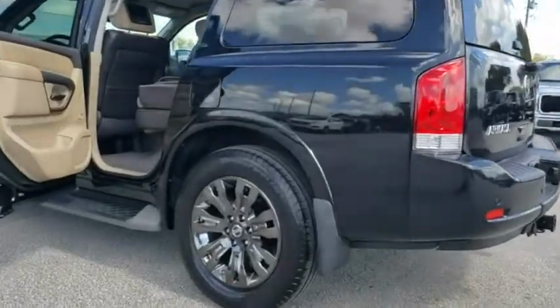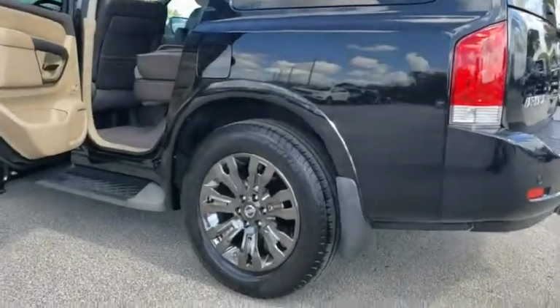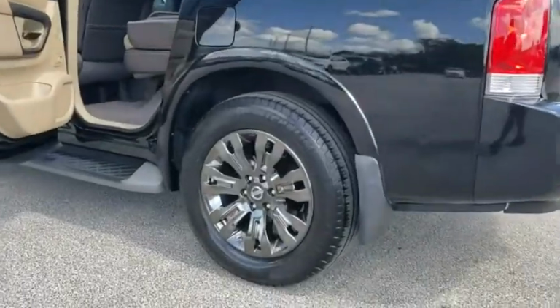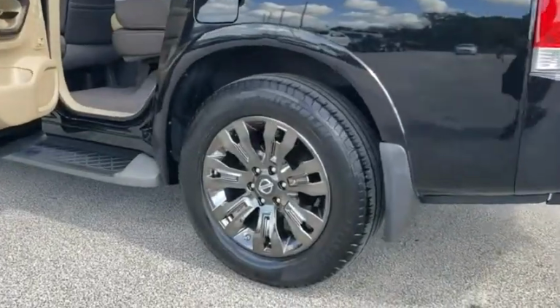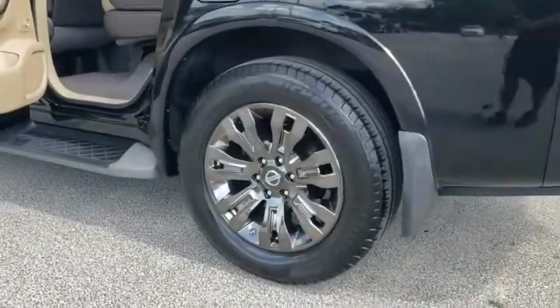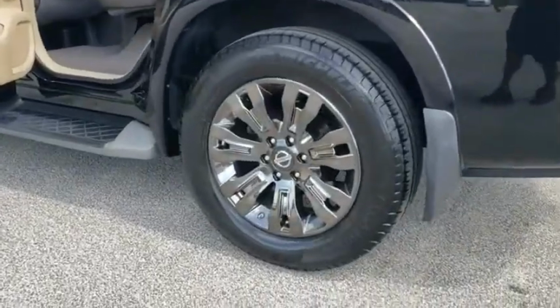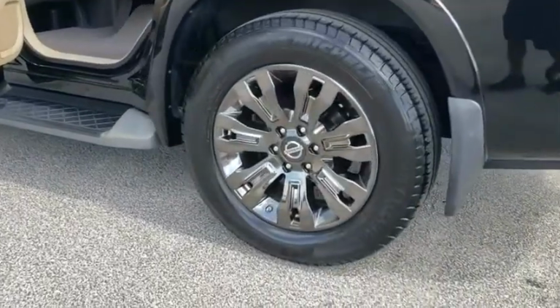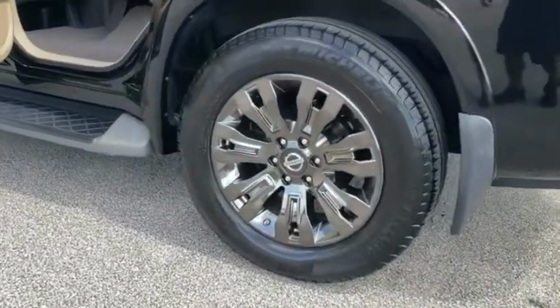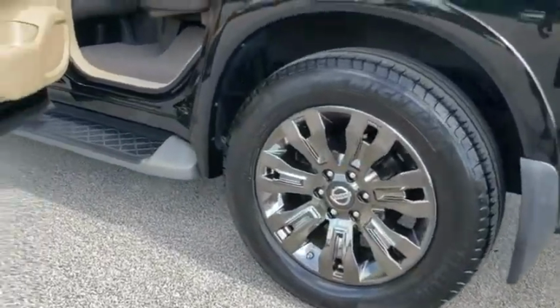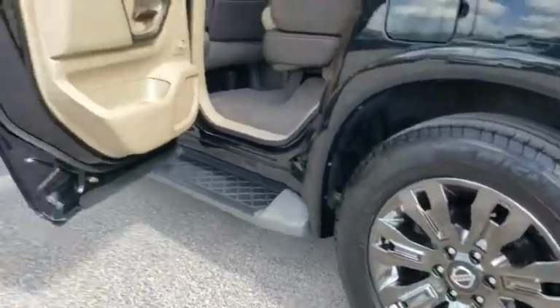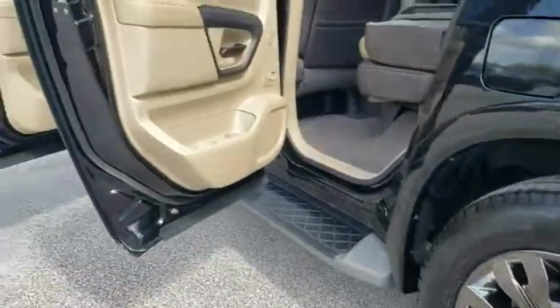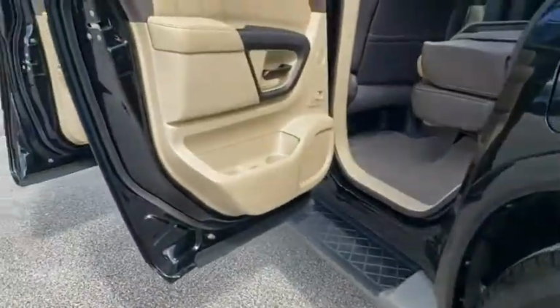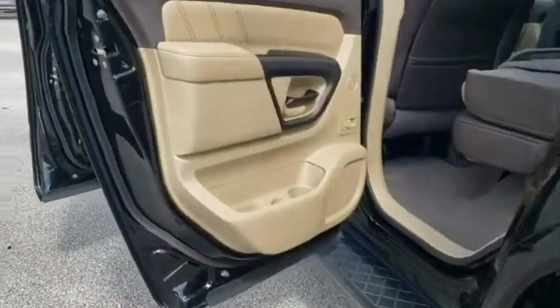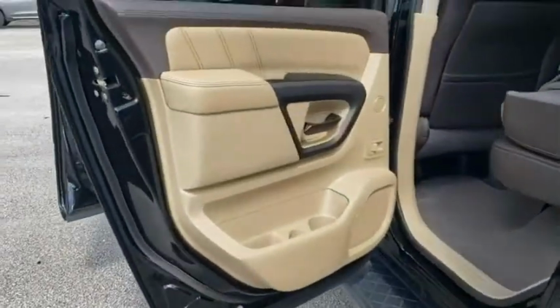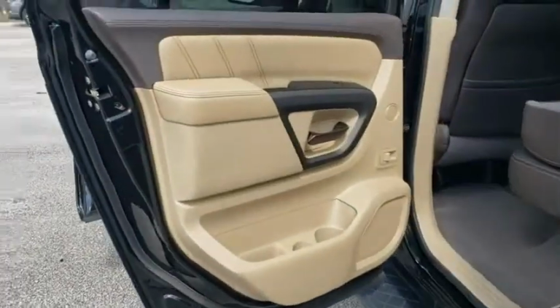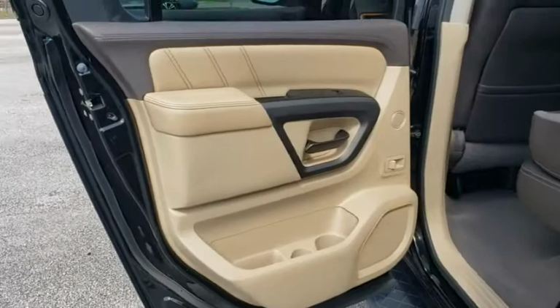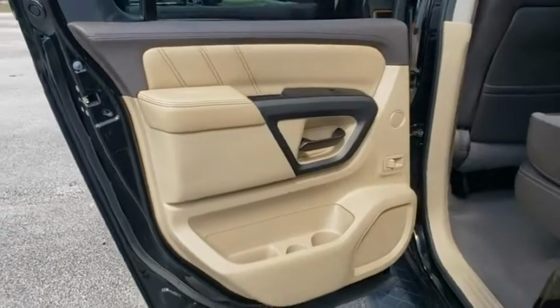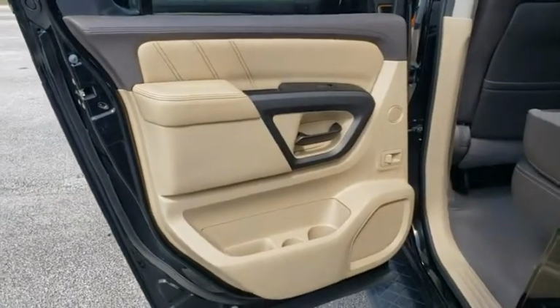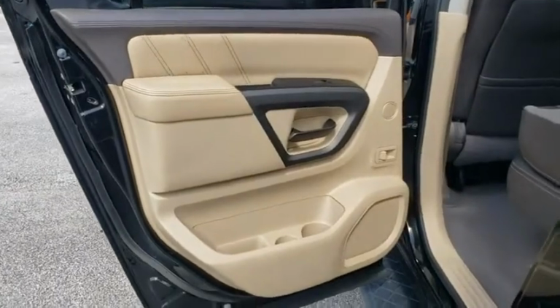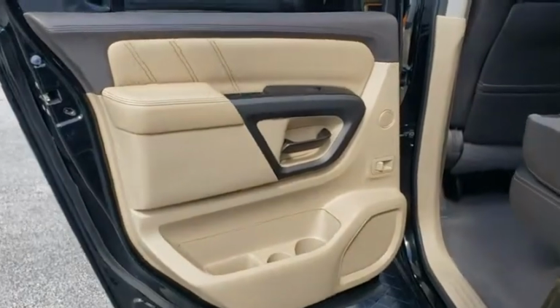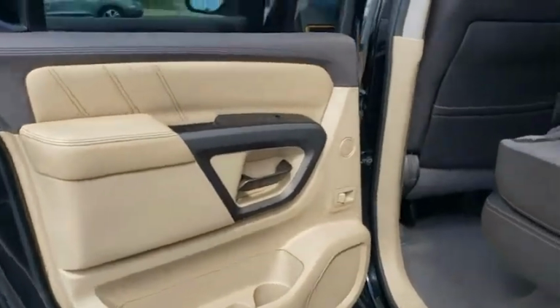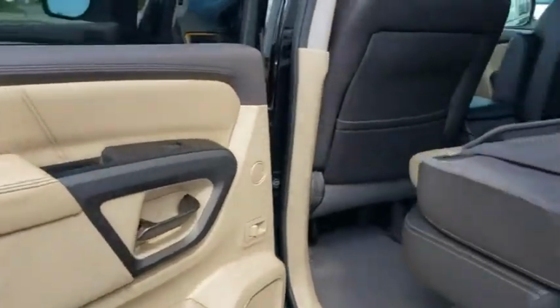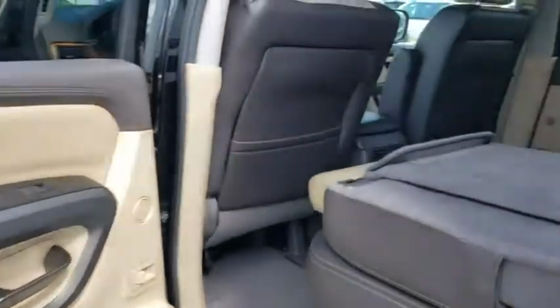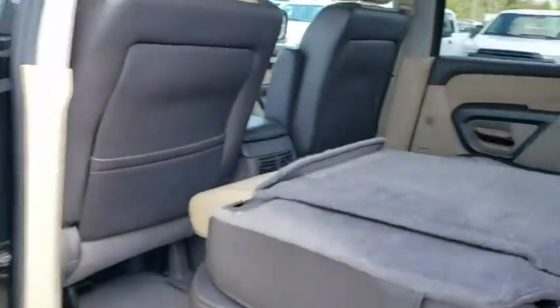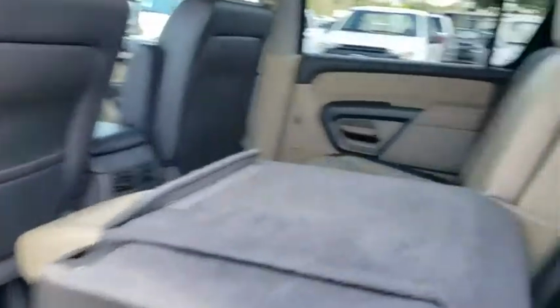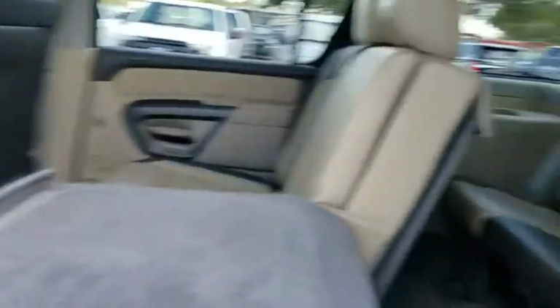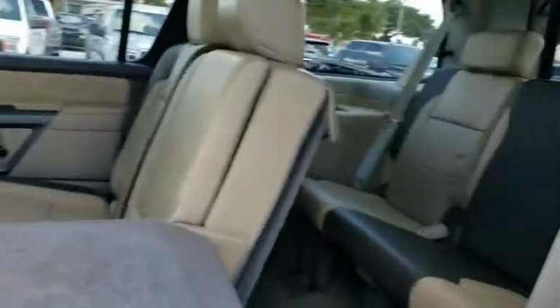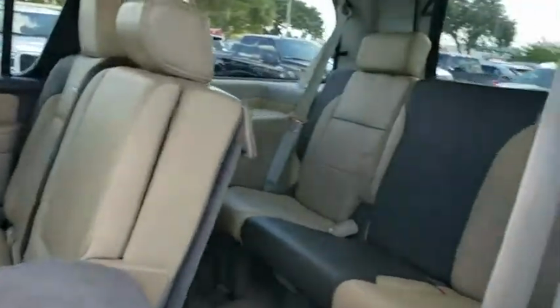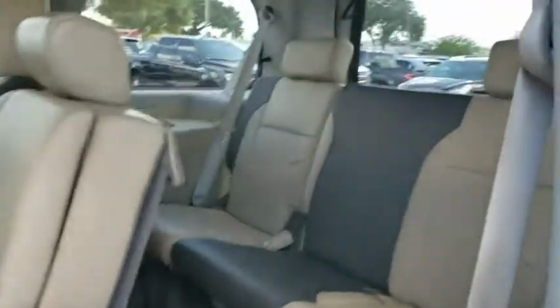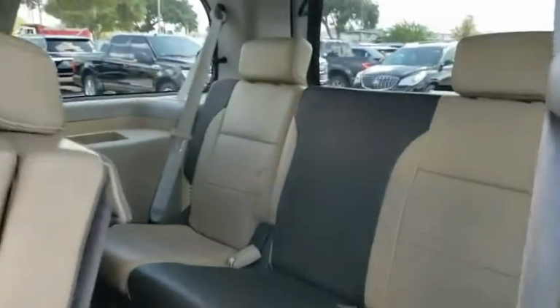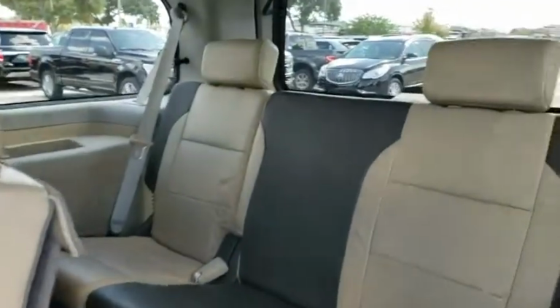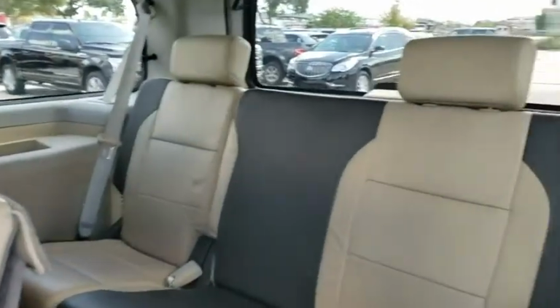Security system, CD player, rear window defroster, fog lights, compass, heated steering wheel, trip computer, heated front seats, power moonroof.